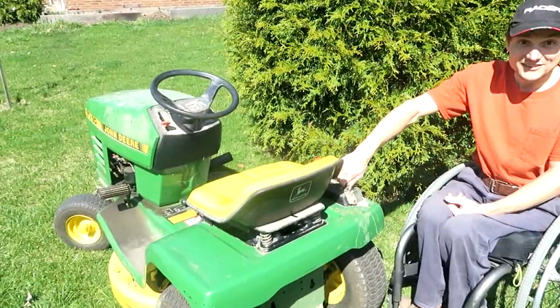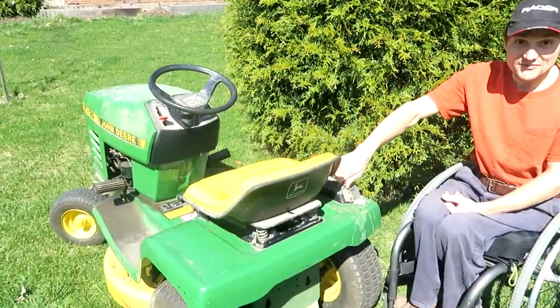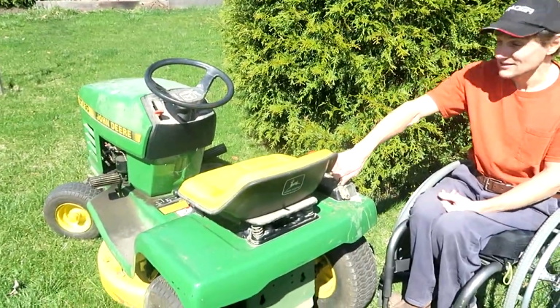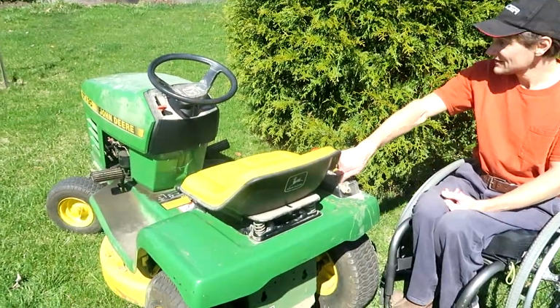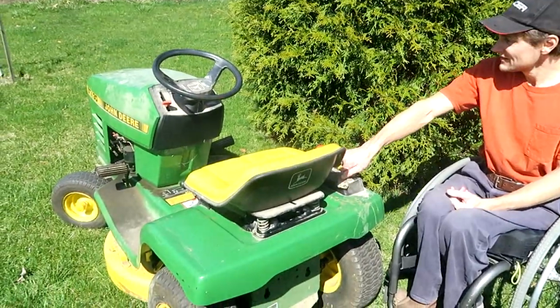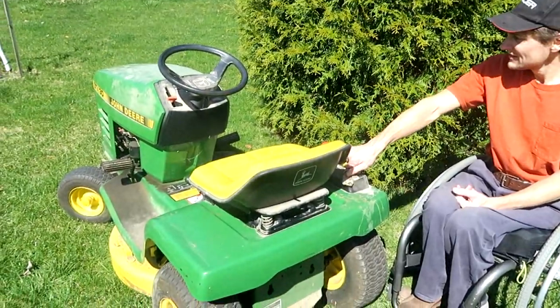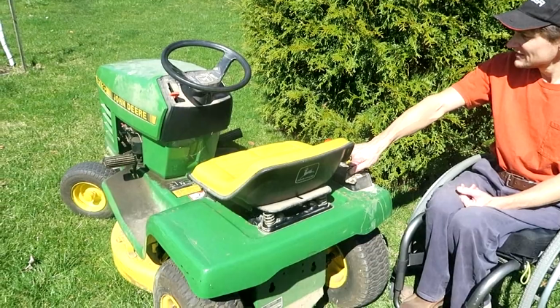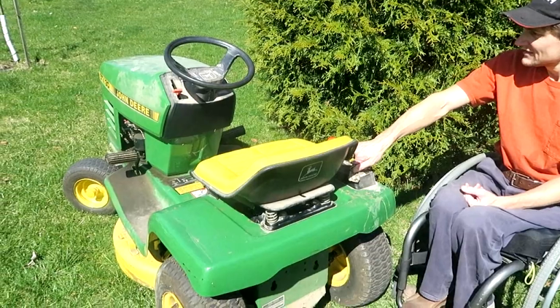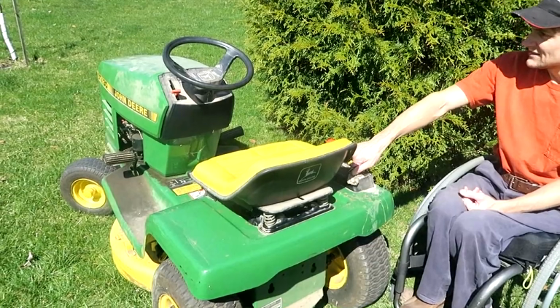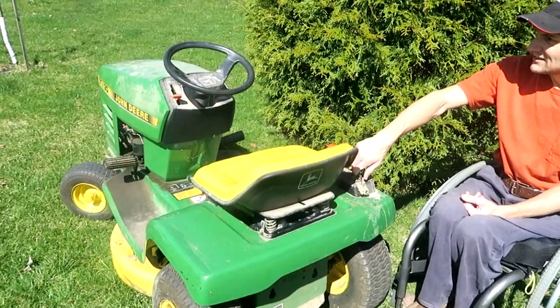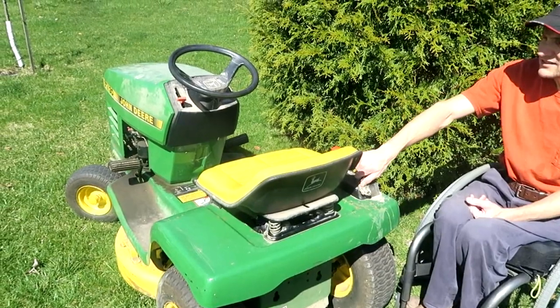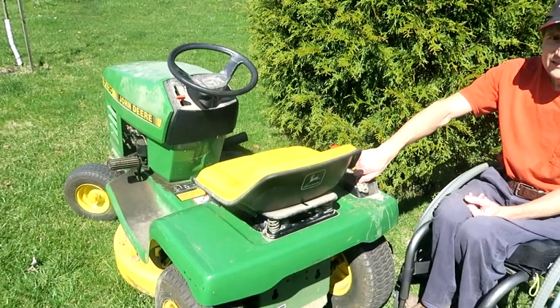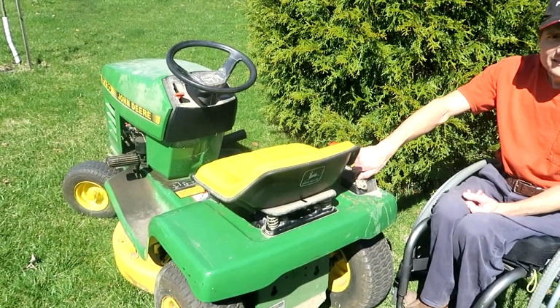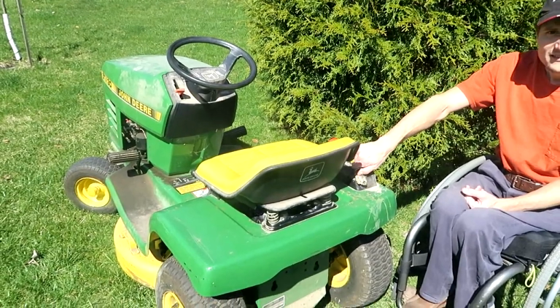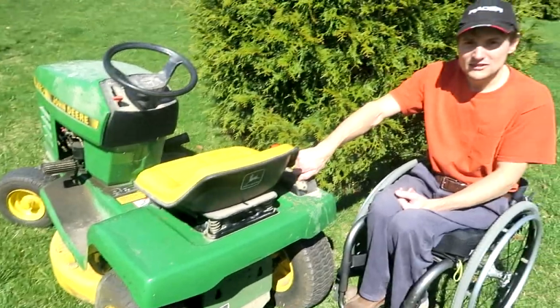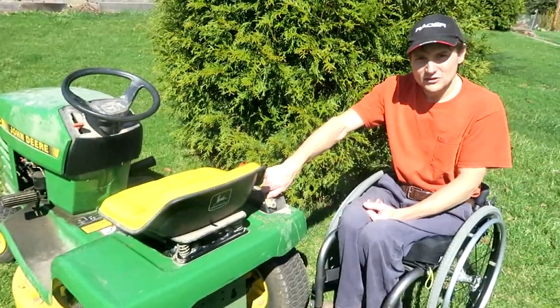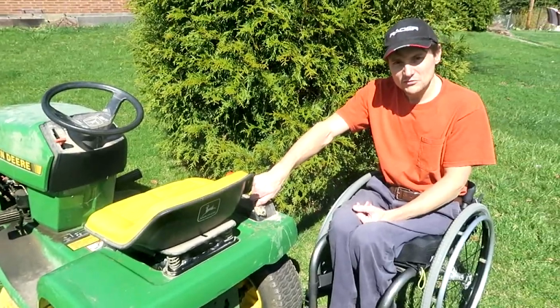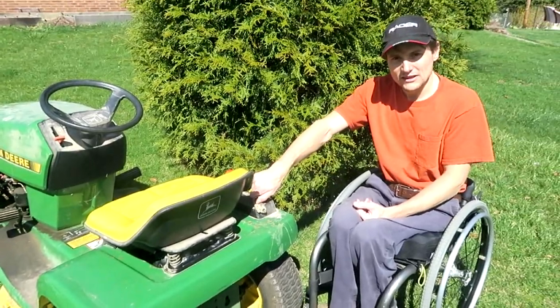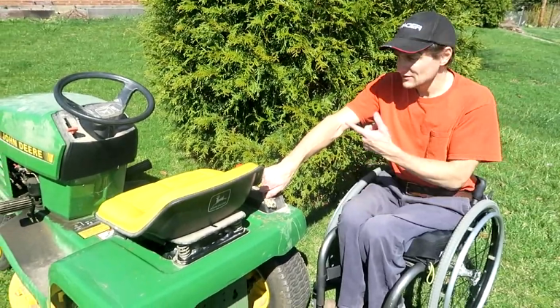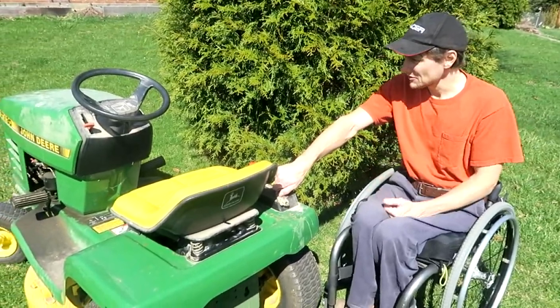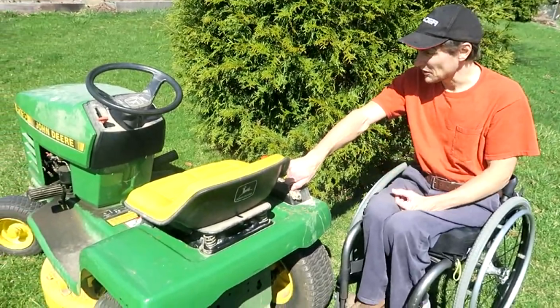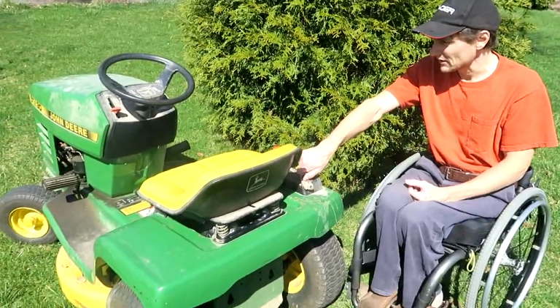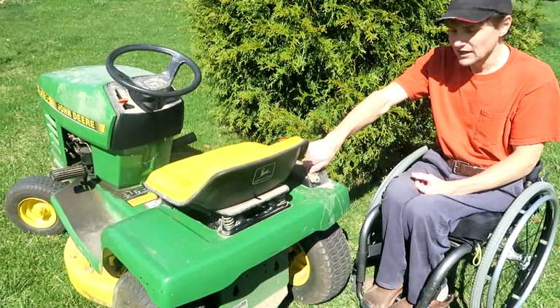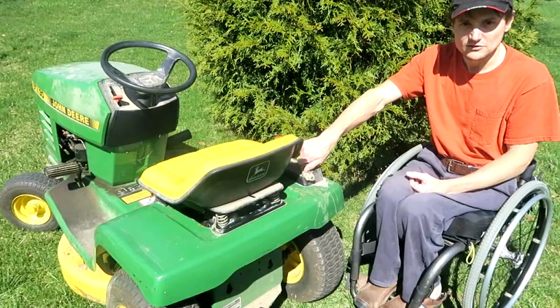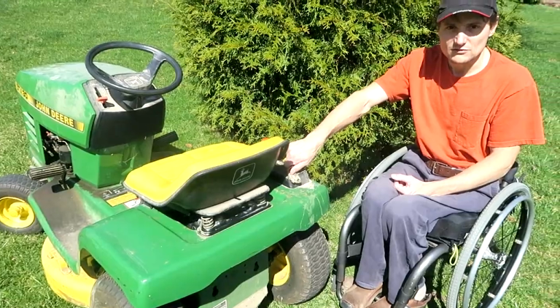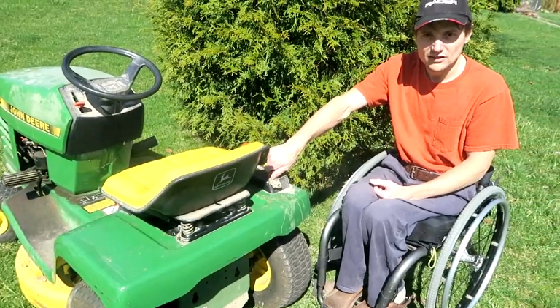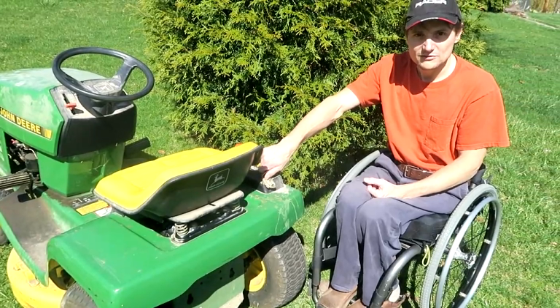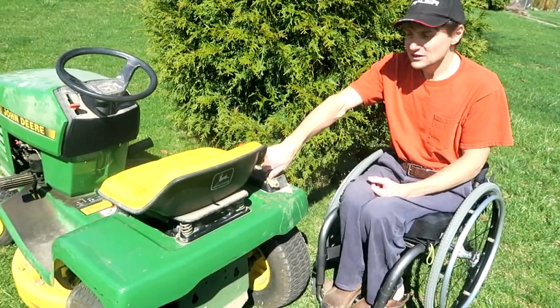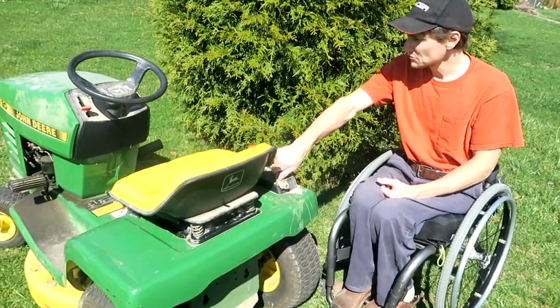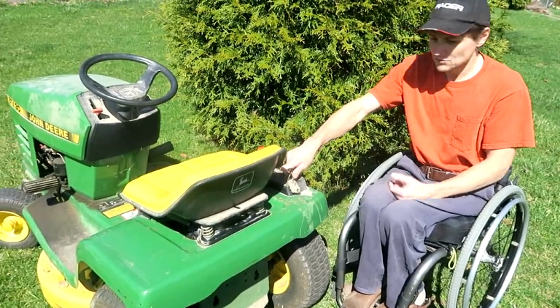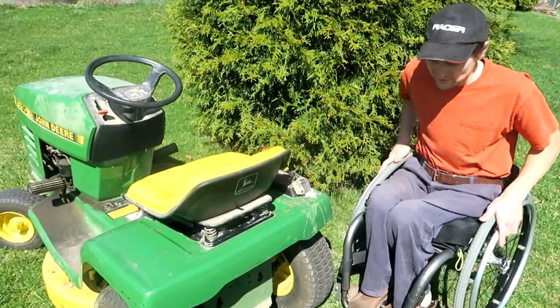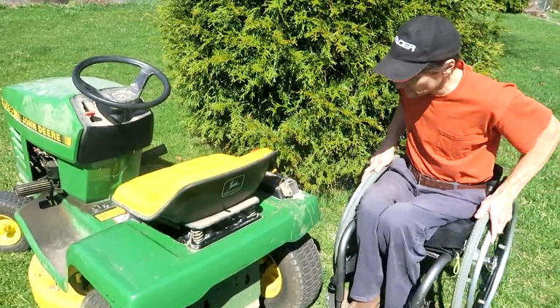It's doing something. That doesn't sound good though. Yeah, and the other problem is the gas that's in there is probably like eight years old, so we should put new gas in there.